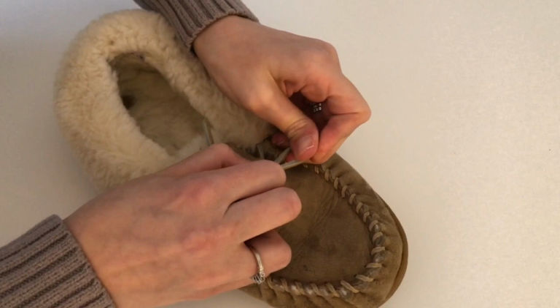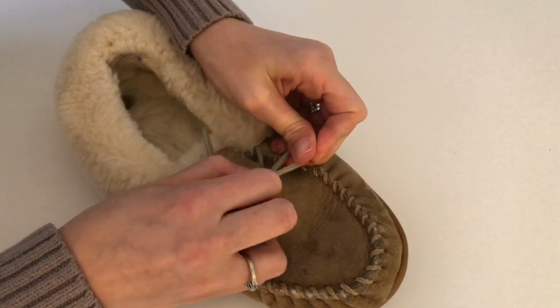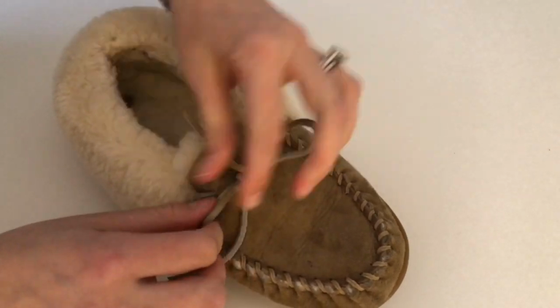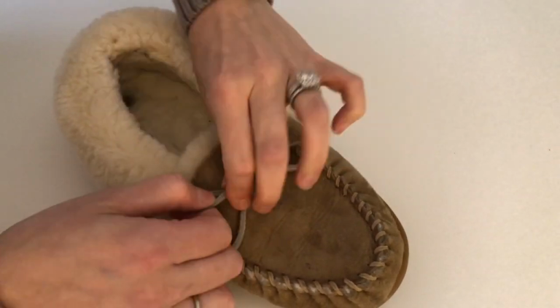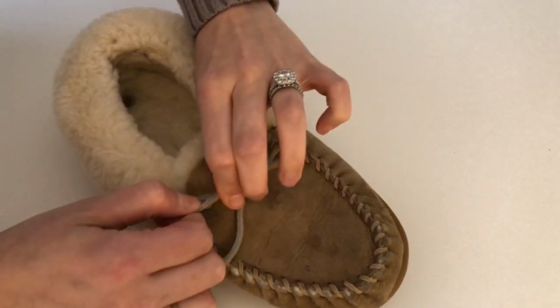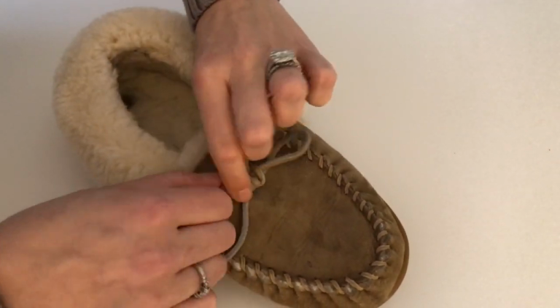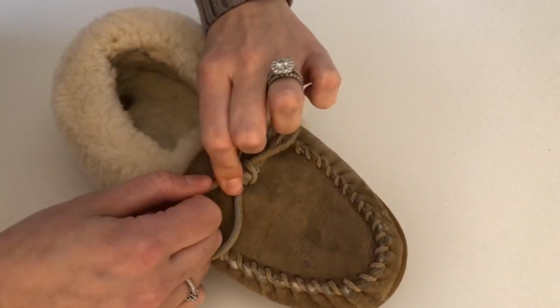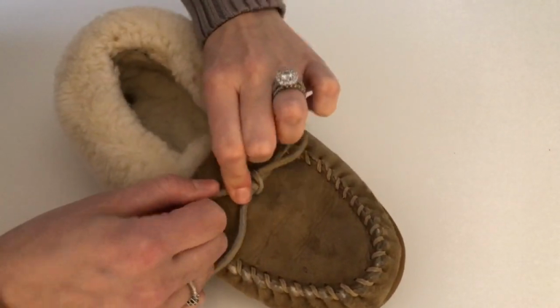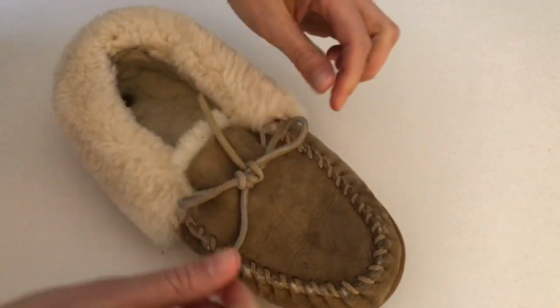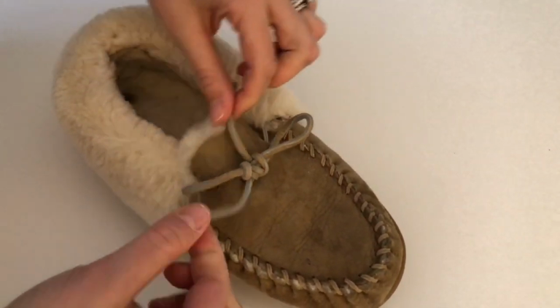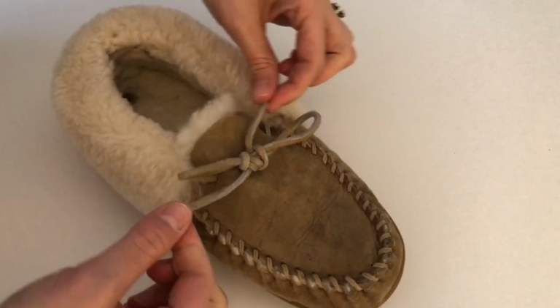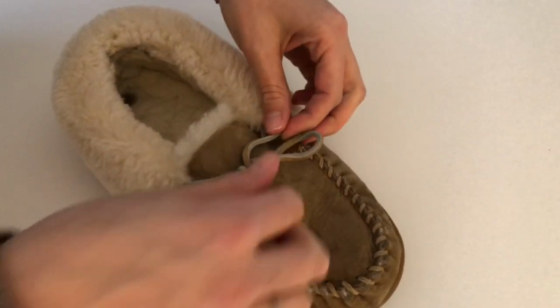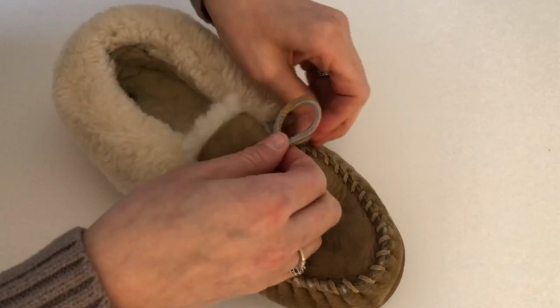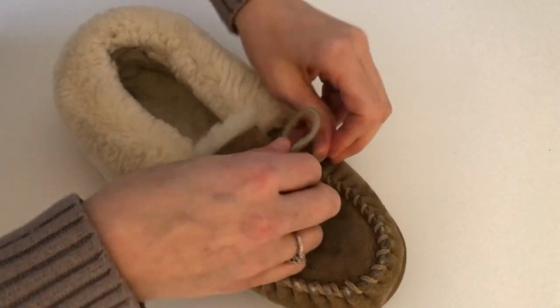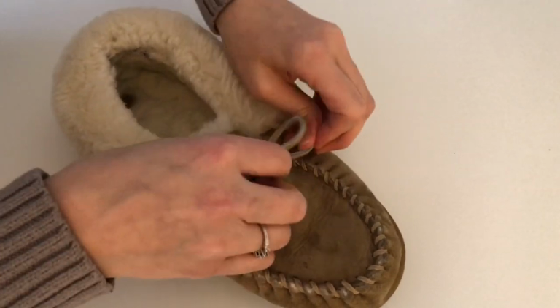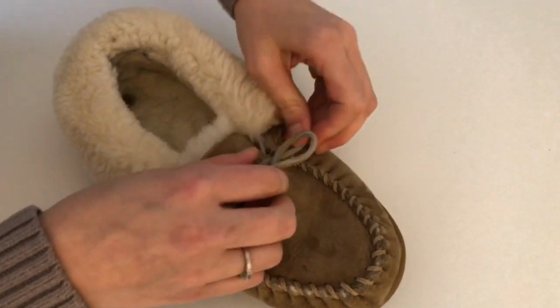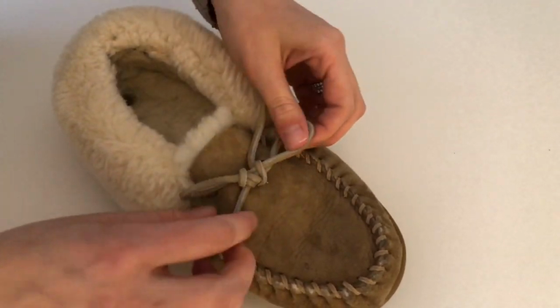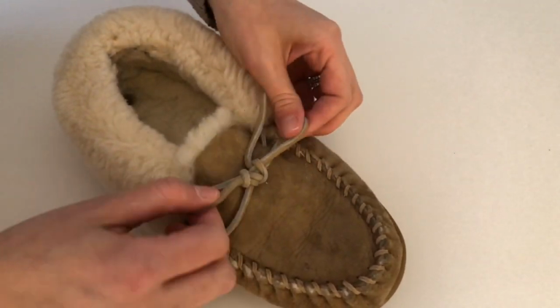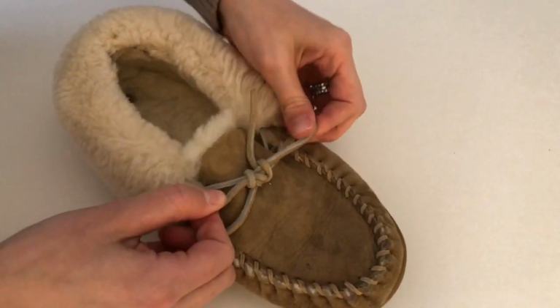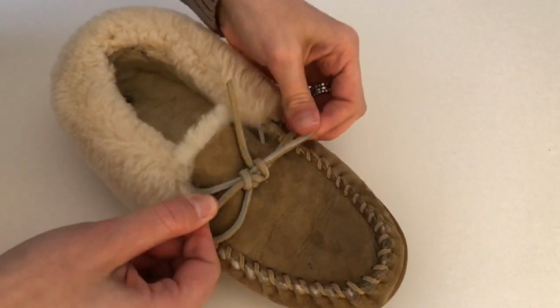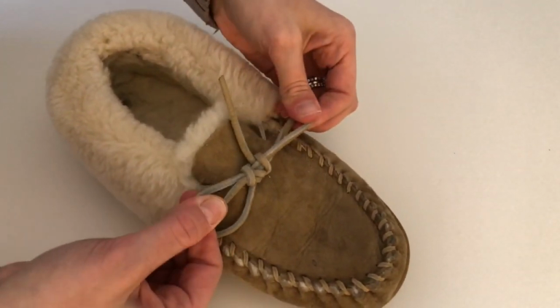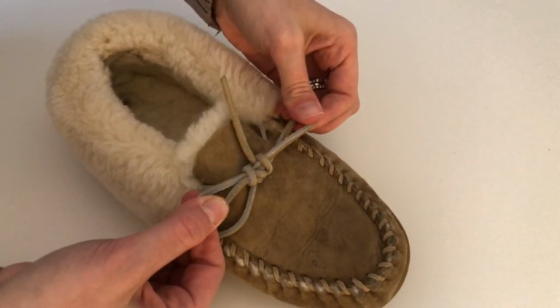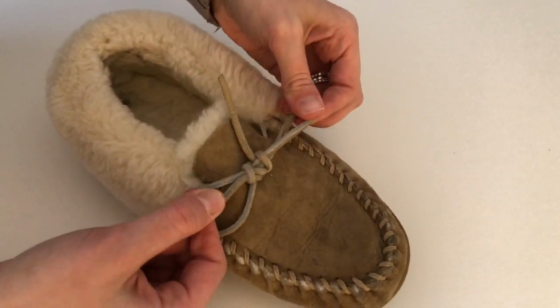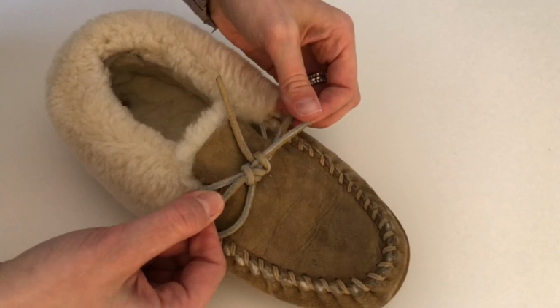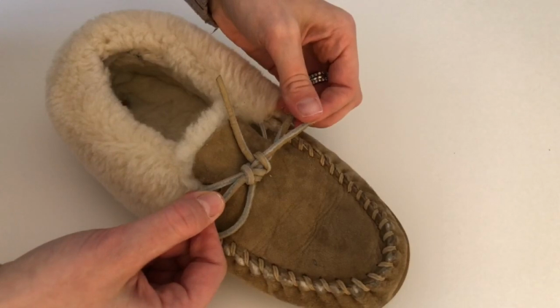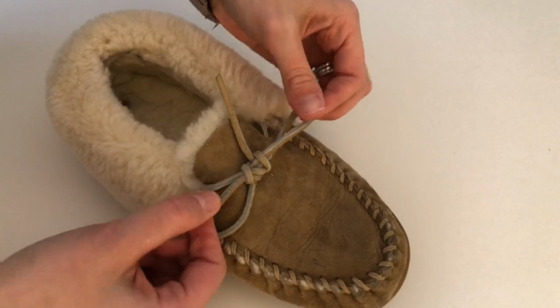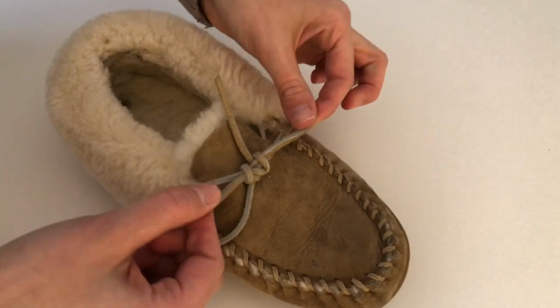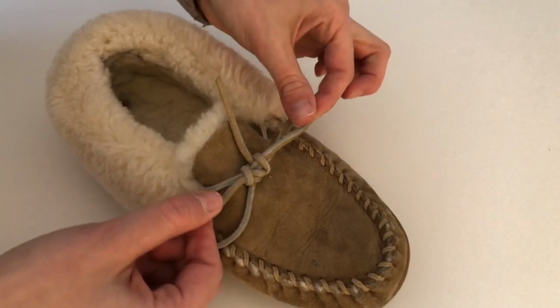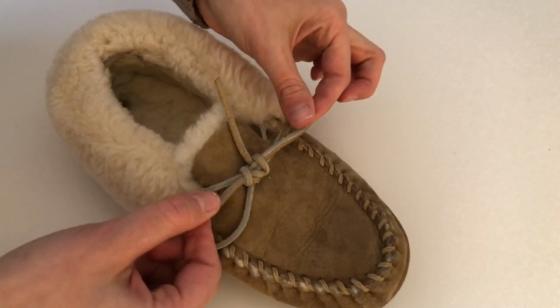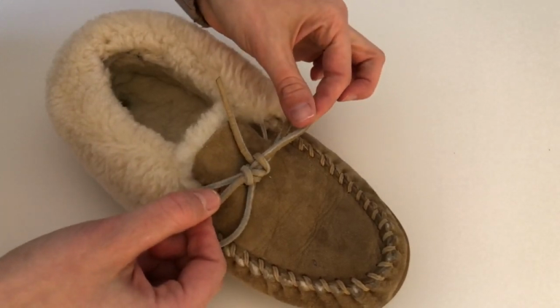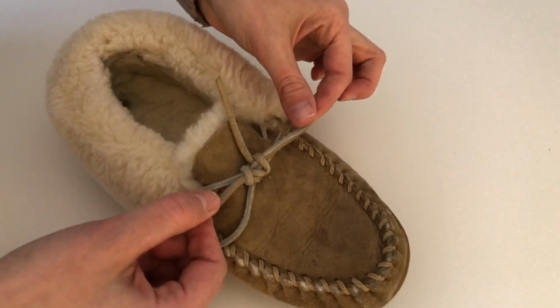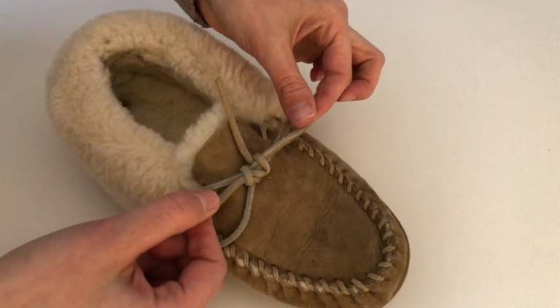This knot is not gonna come untied — no more tripping. Just make it look nice and pretty, and there you go. That's how you tie your laces for any leather shoelaces.